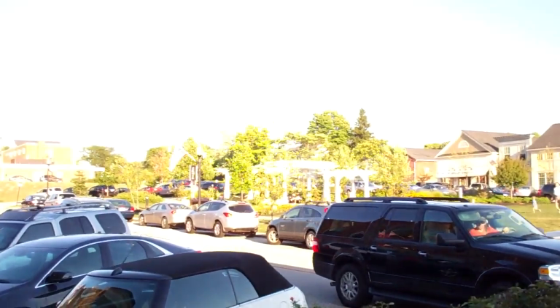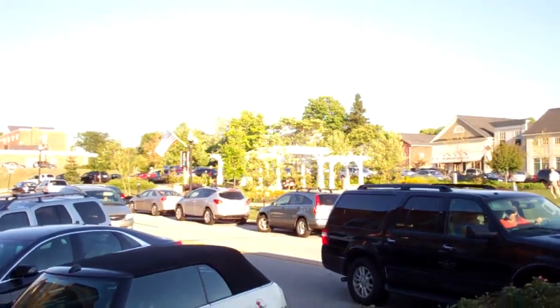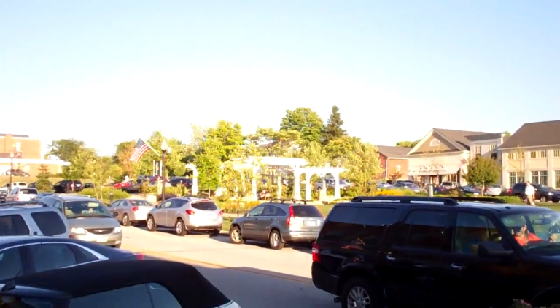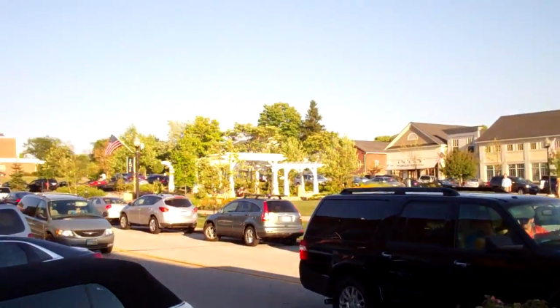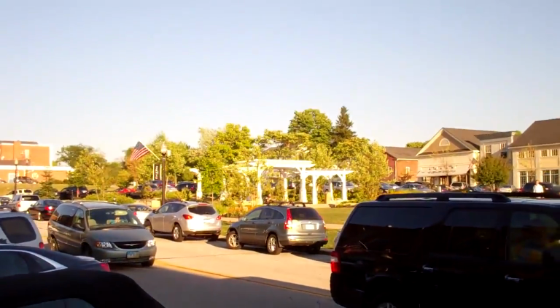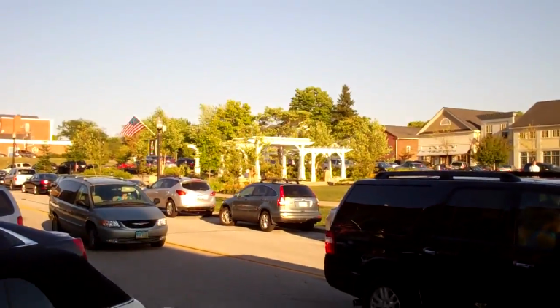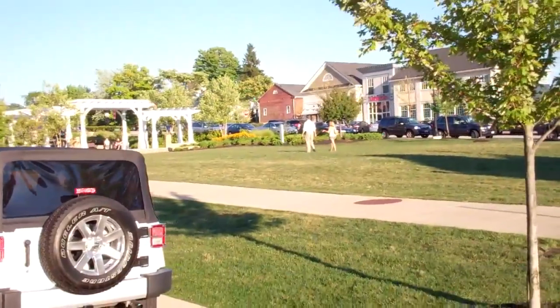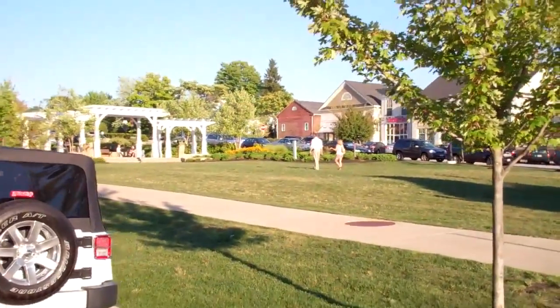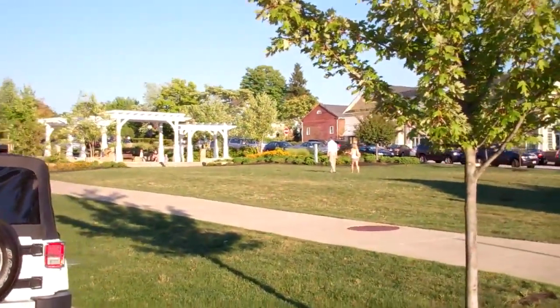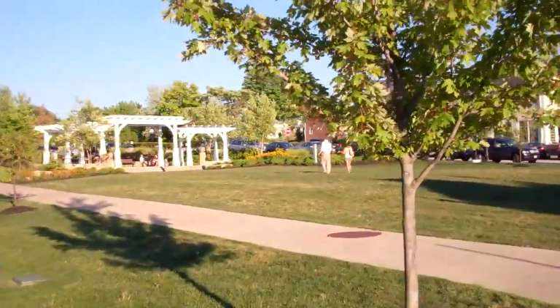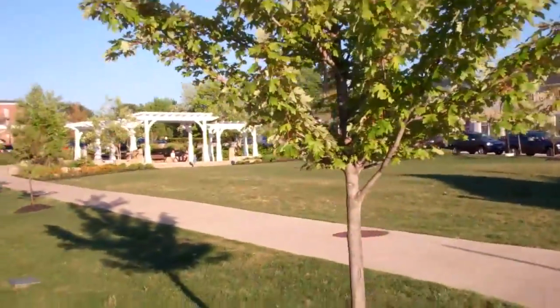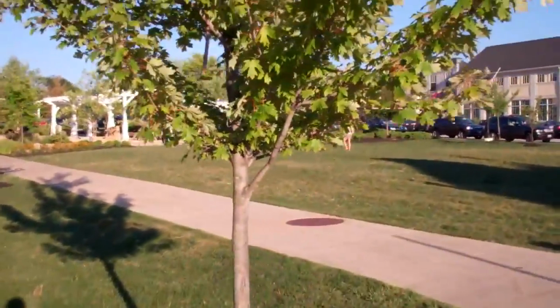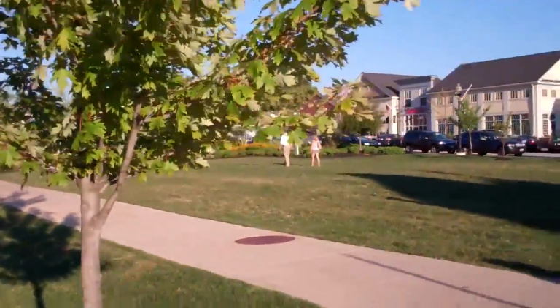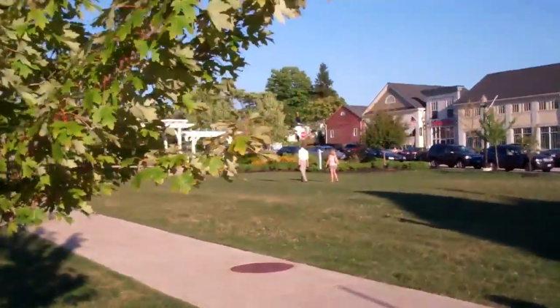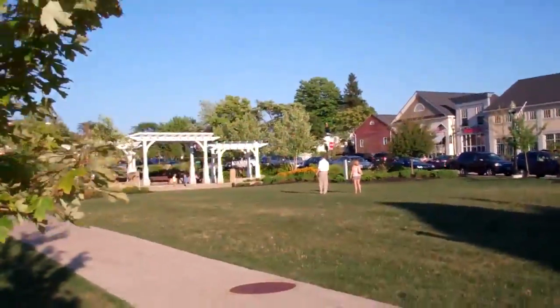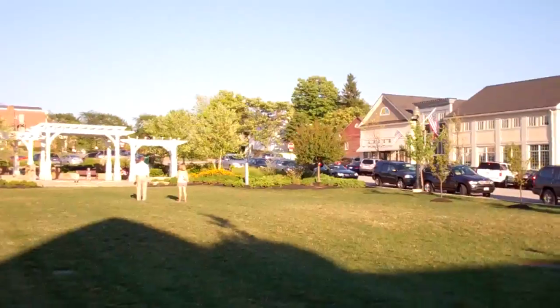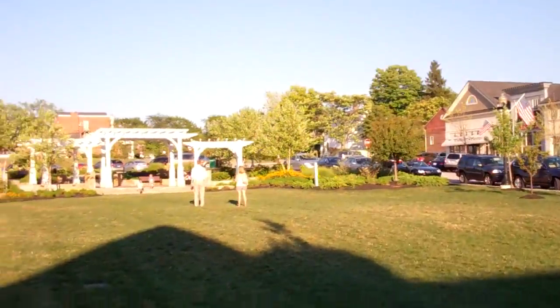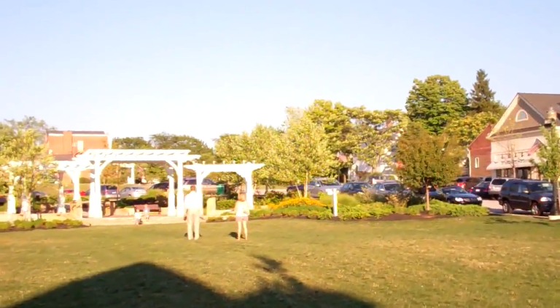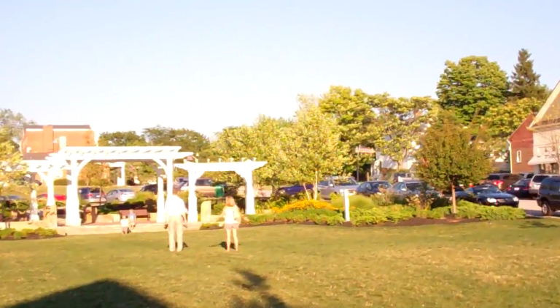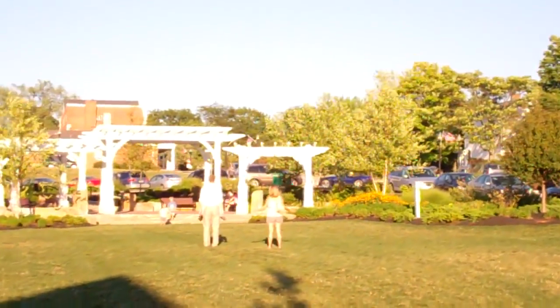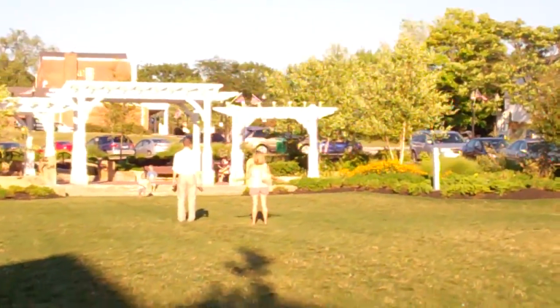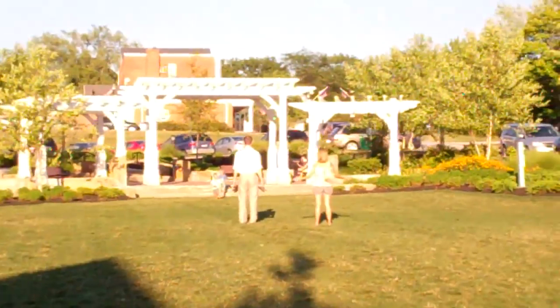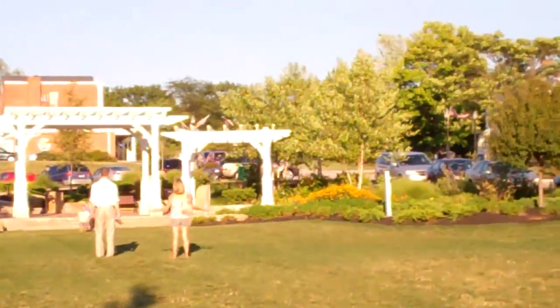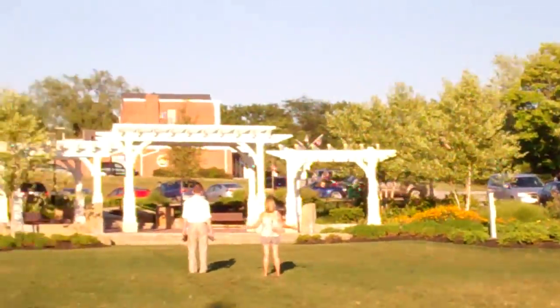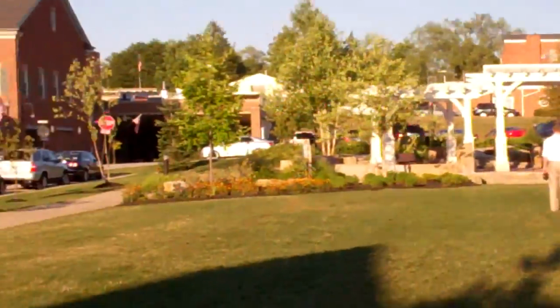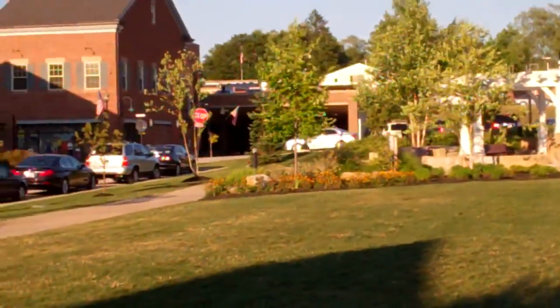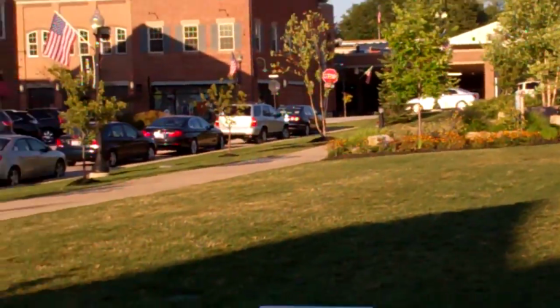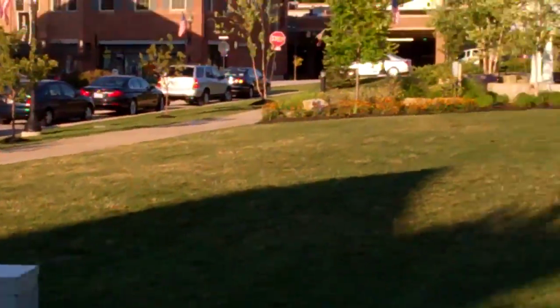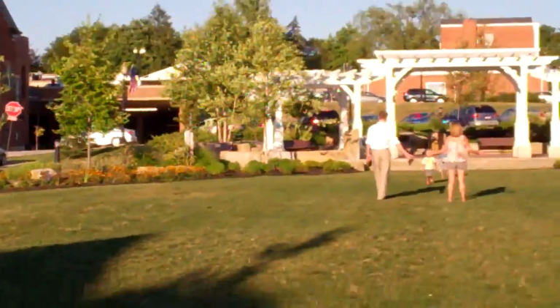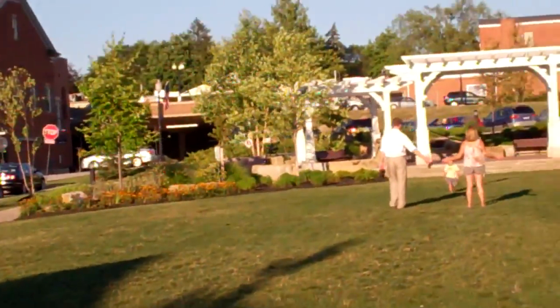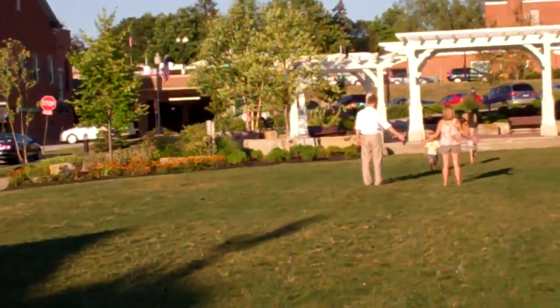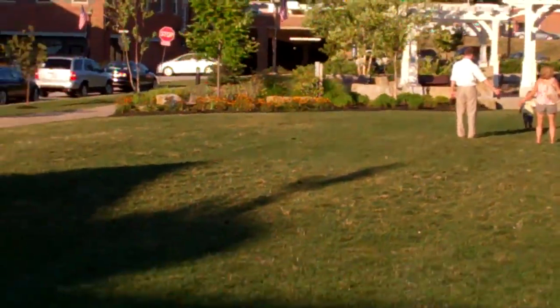Over yonder there is a BMW Z4 M. You can actually kind of hear it — it sounds decent with the M quad tips on it. It's taking a left there. We've seen it before. Guy kind of cocks about. It's a manual. Not my favorite Z4 body style, but it's a nice car.